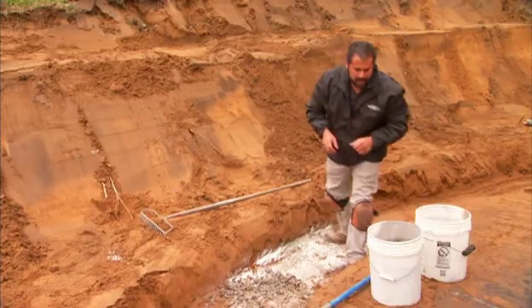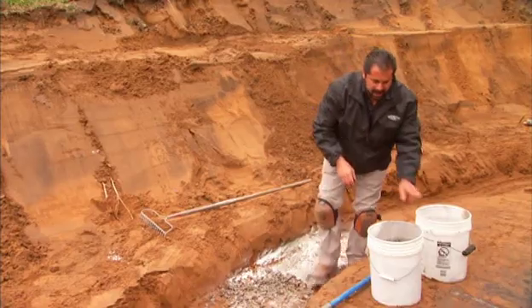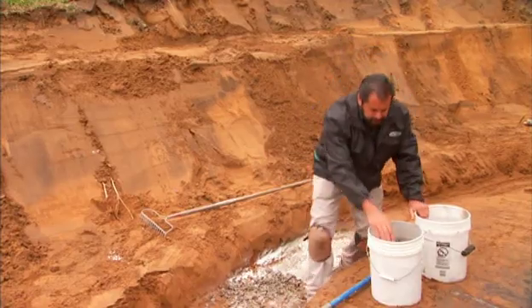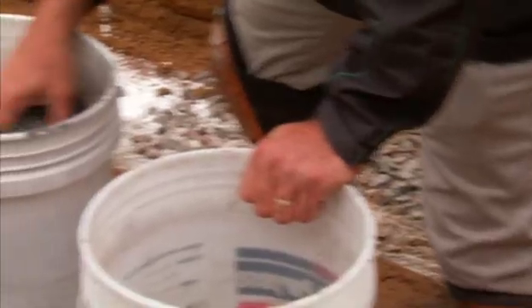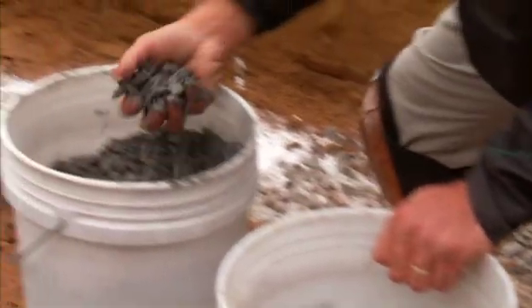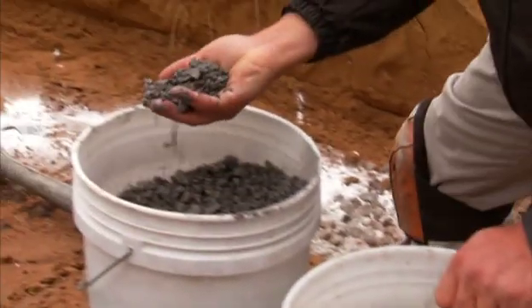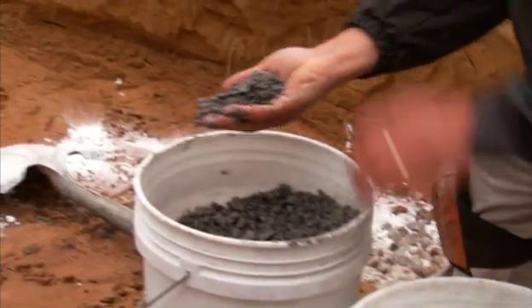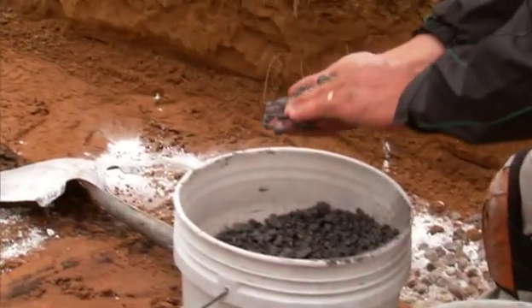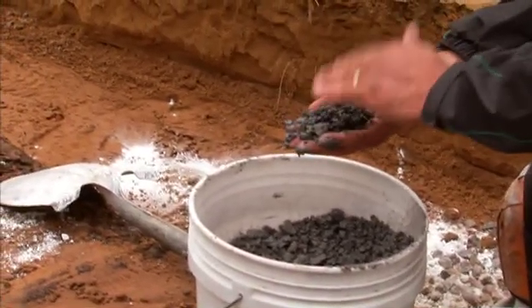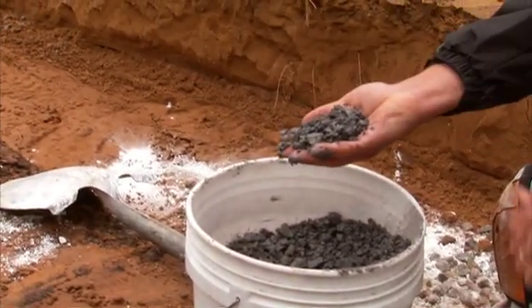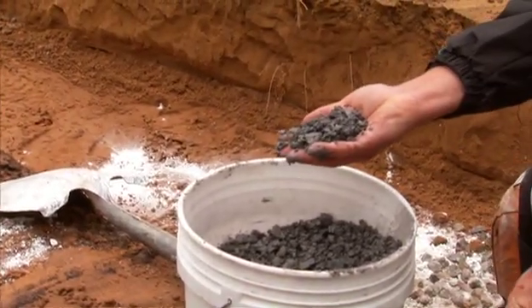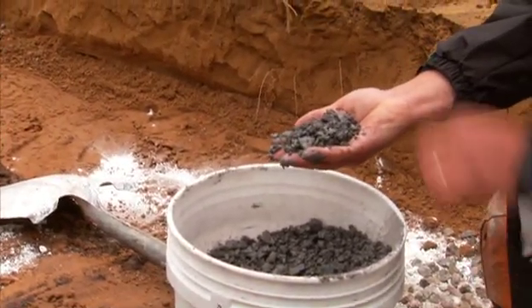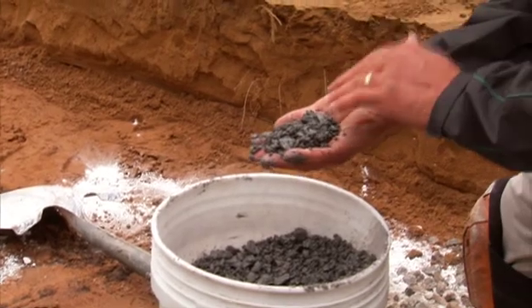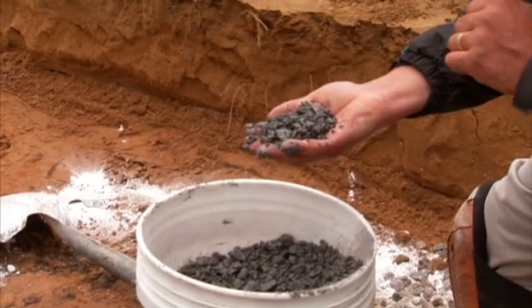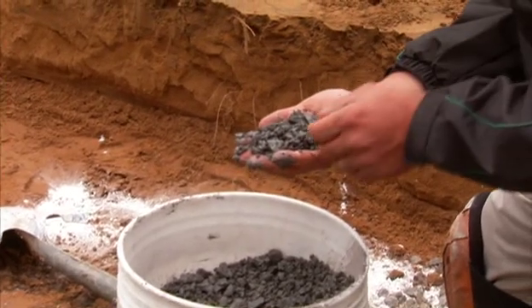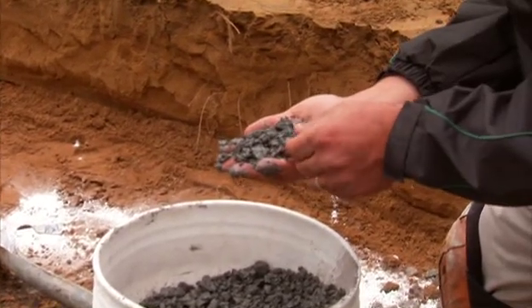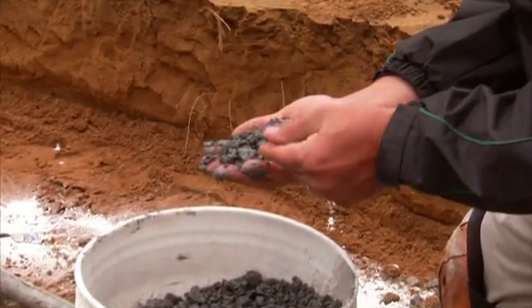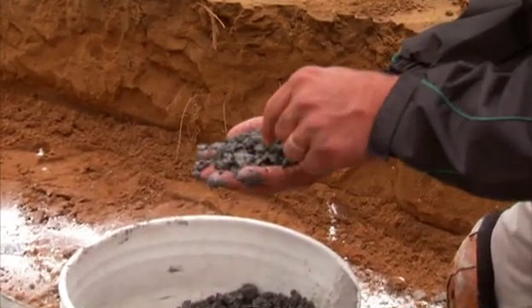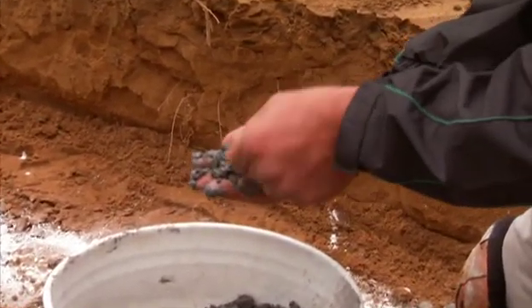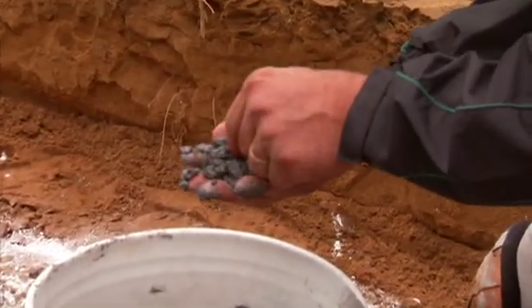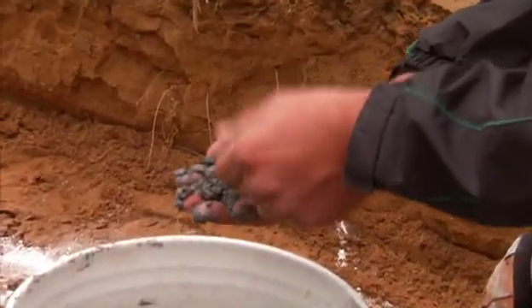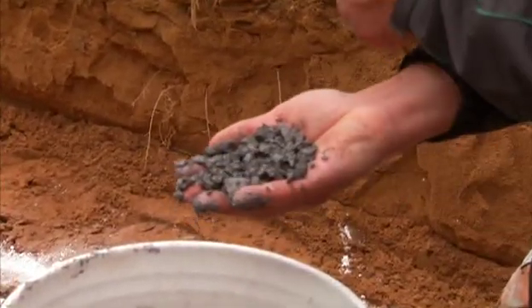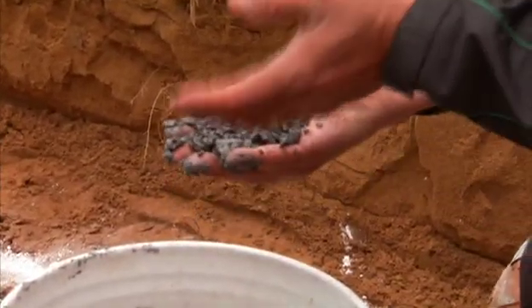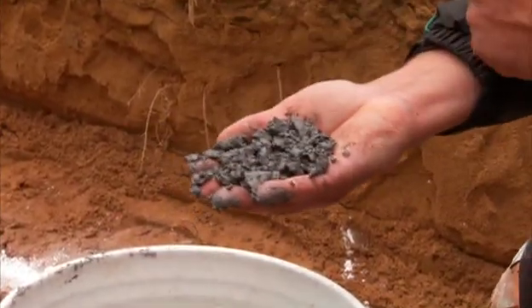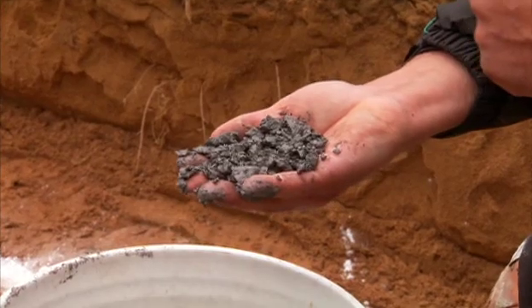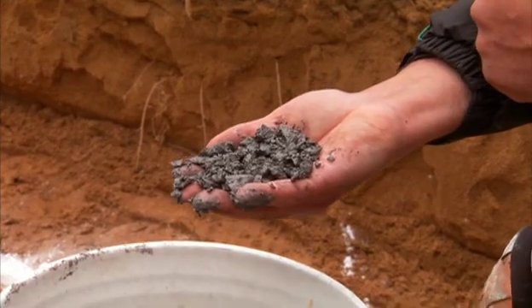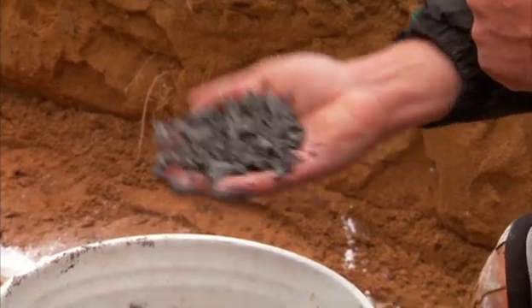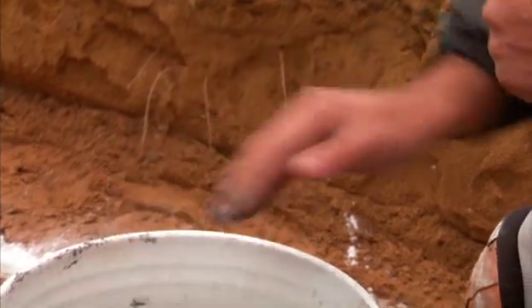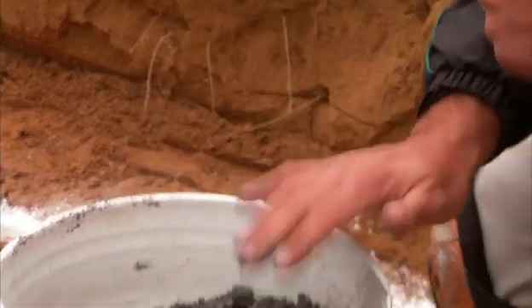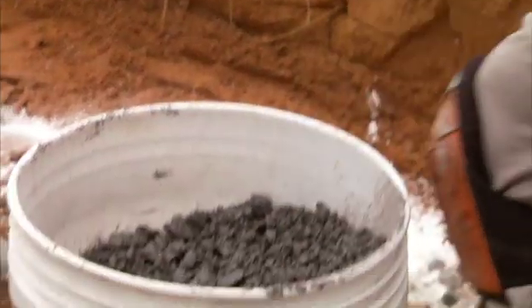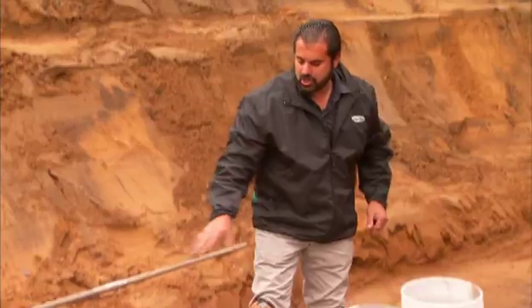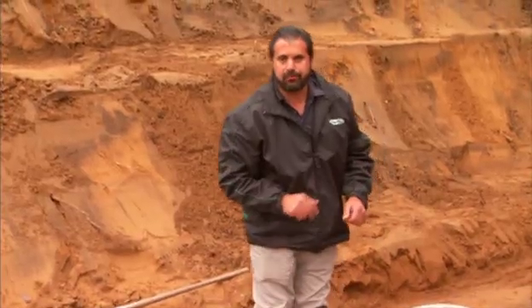I have the opportunity to use a 2940 crusher run type material, but I don't like this because it has a high percentage of fines, and in a clay soil I already have those fines there. Not my favorite. Here's what I'd prefer.